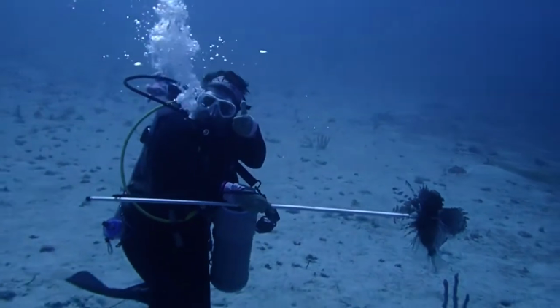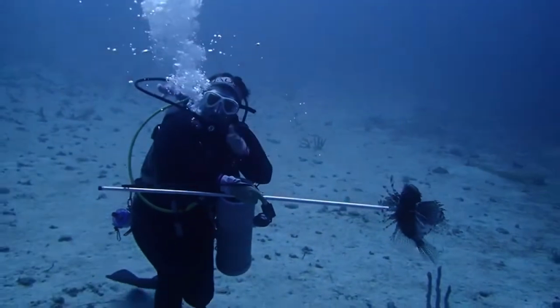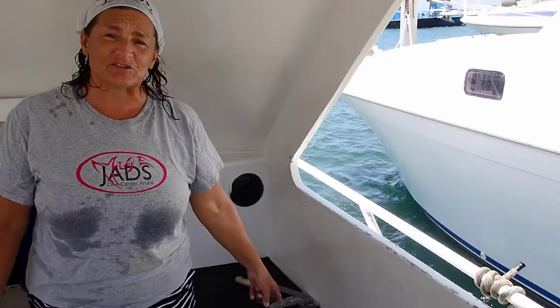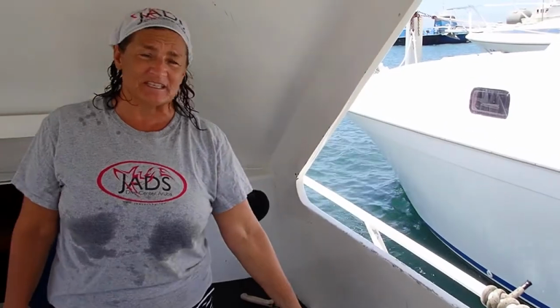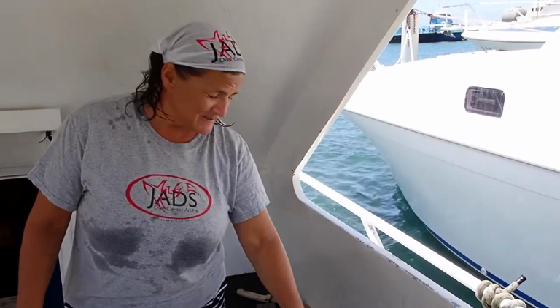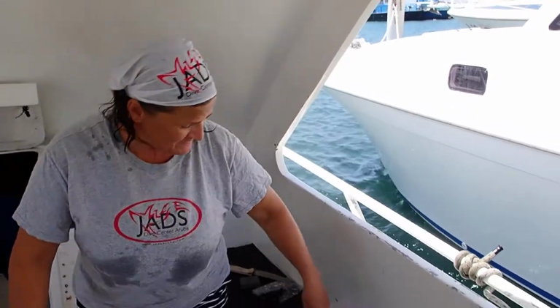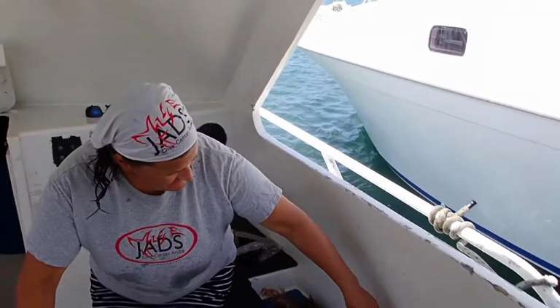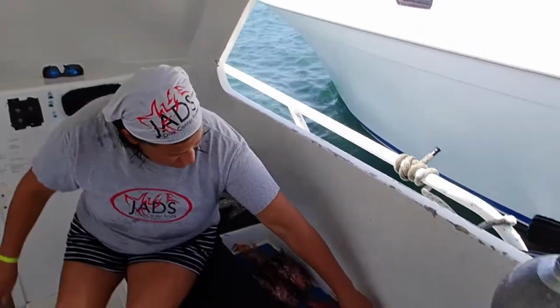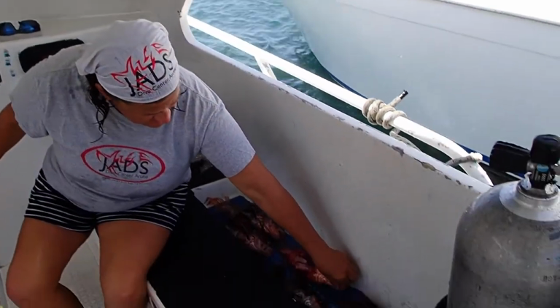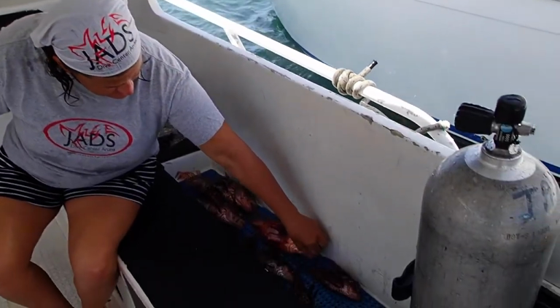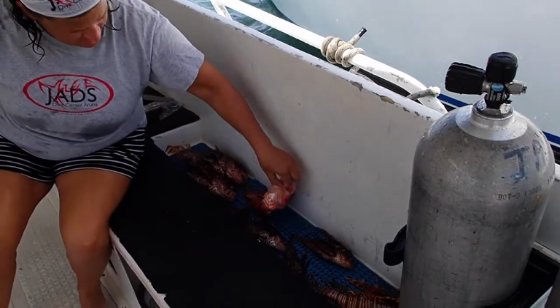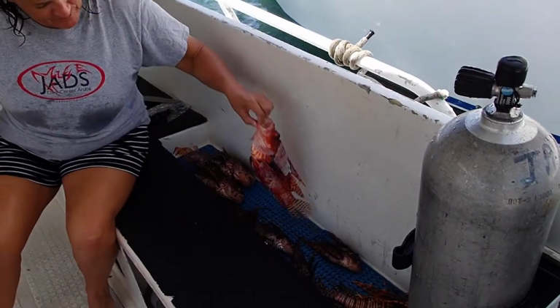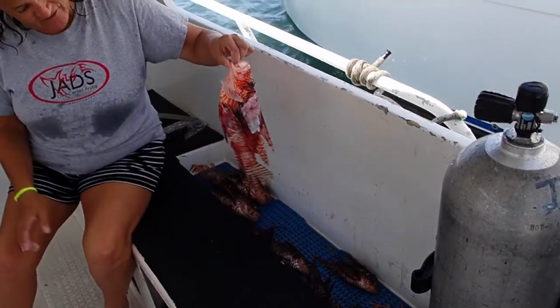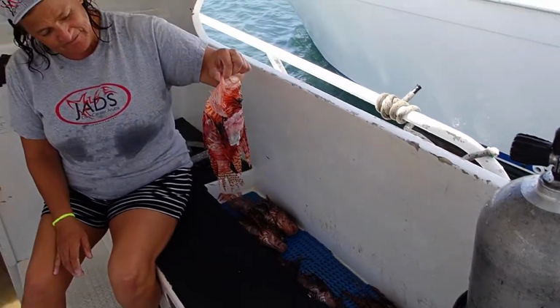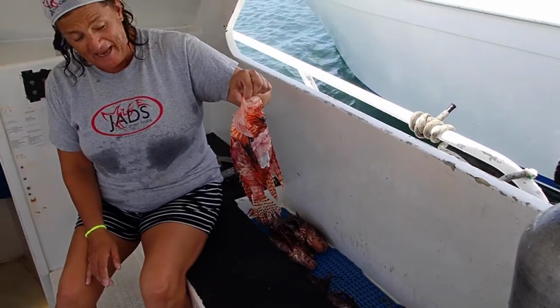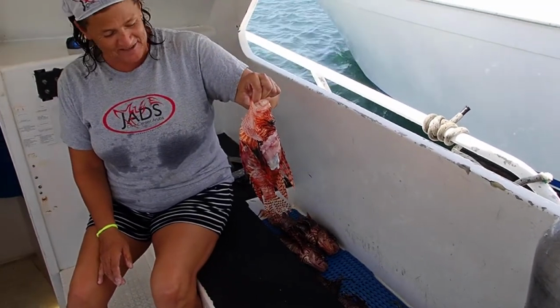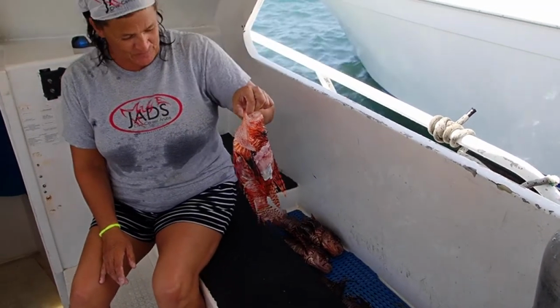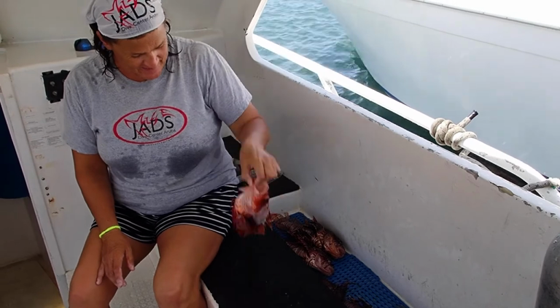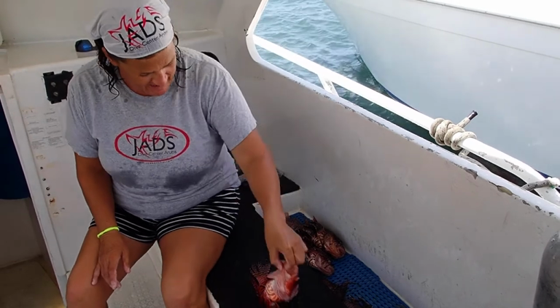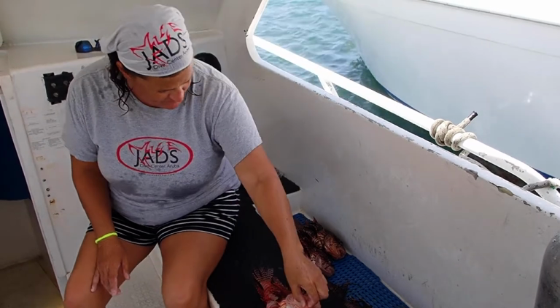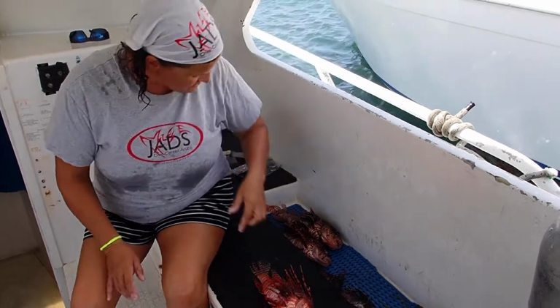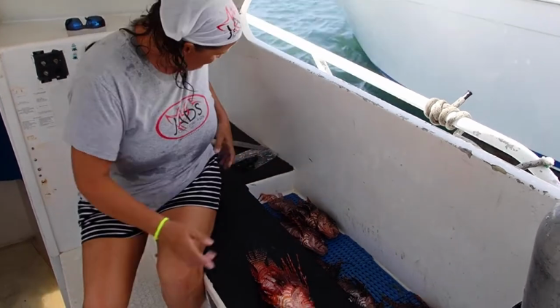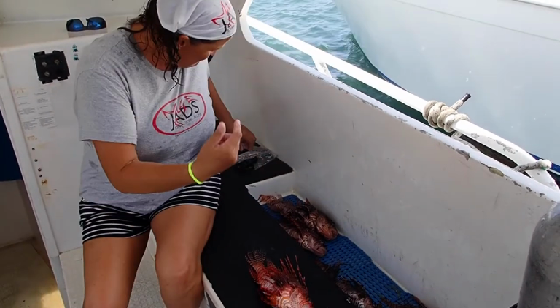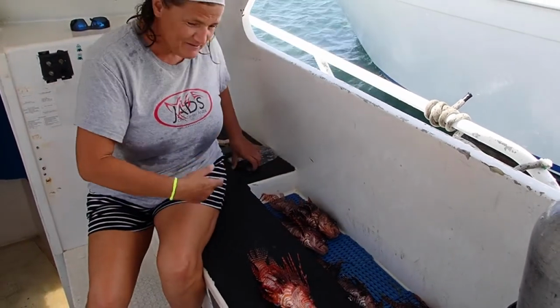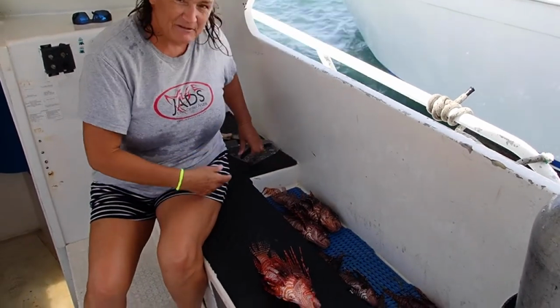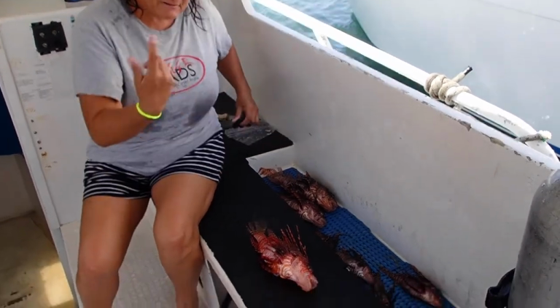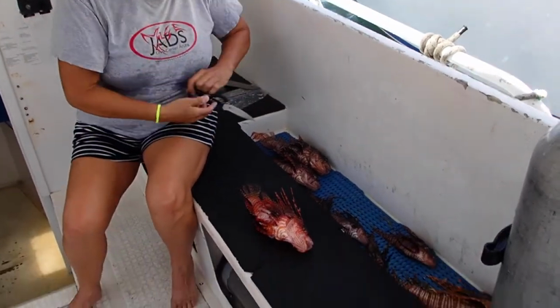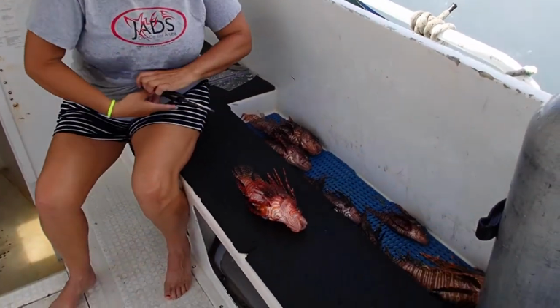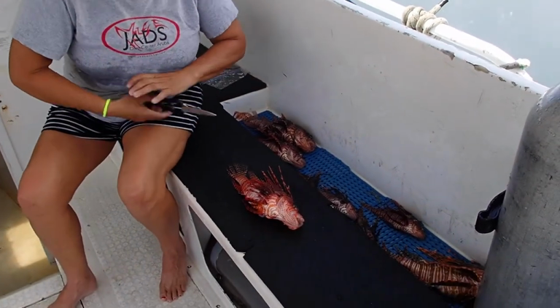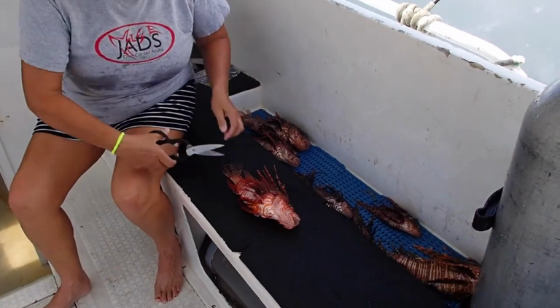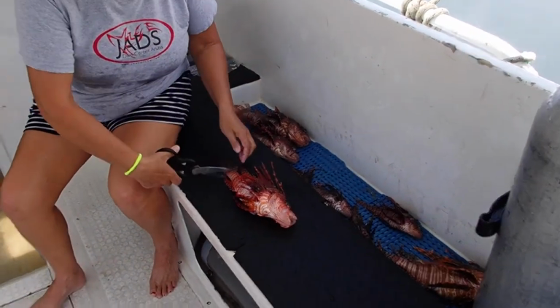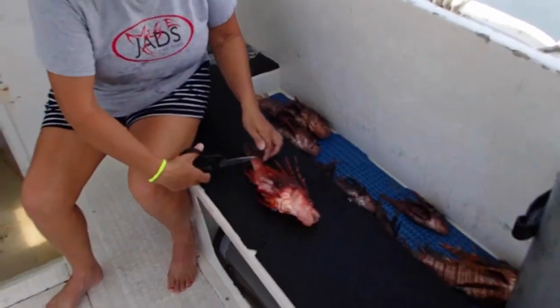So this is my catch from today. They have already passed, so this one I'm going to show you where I cut the fins.